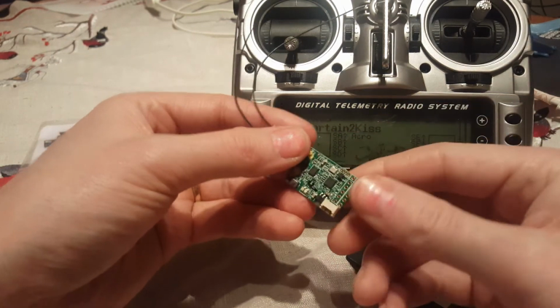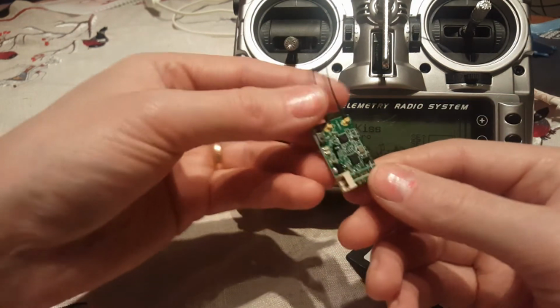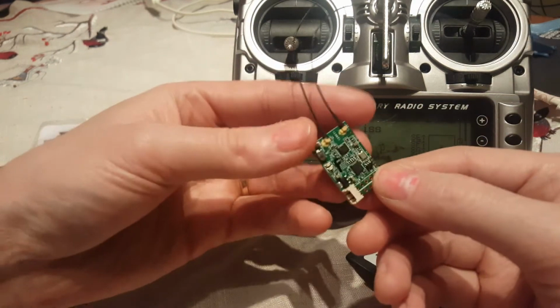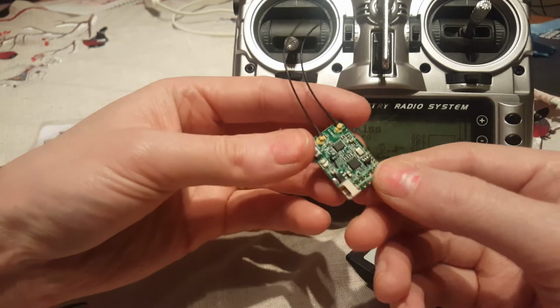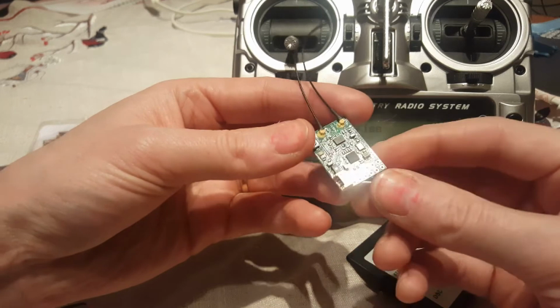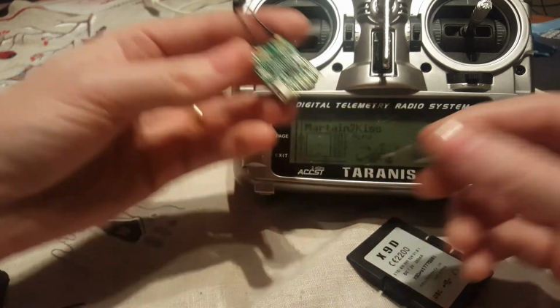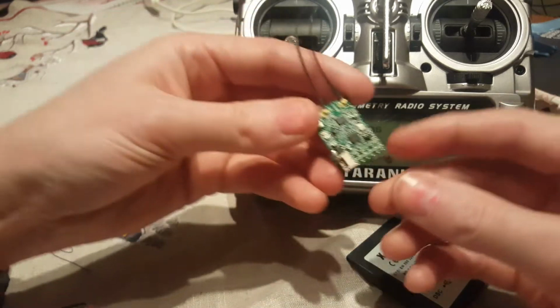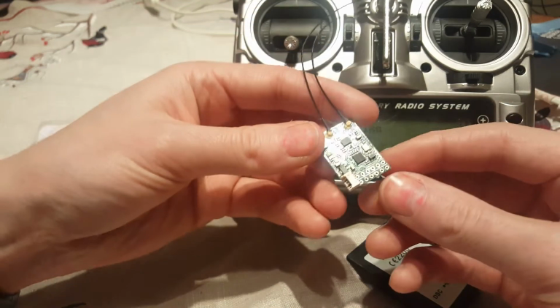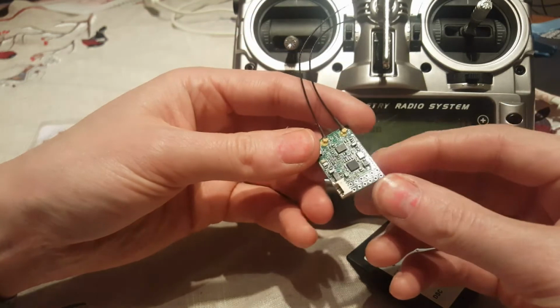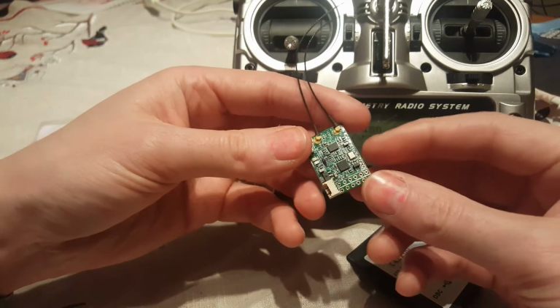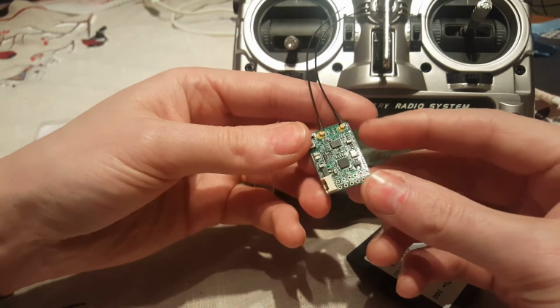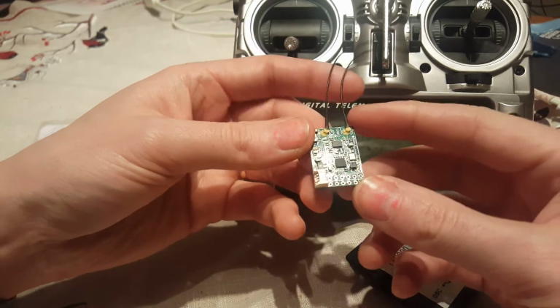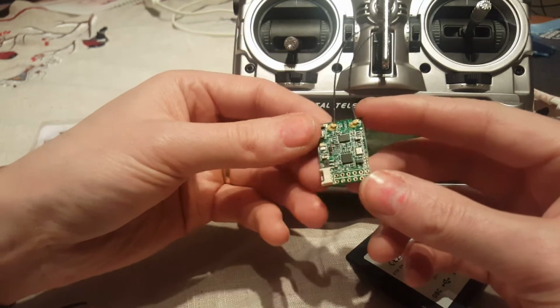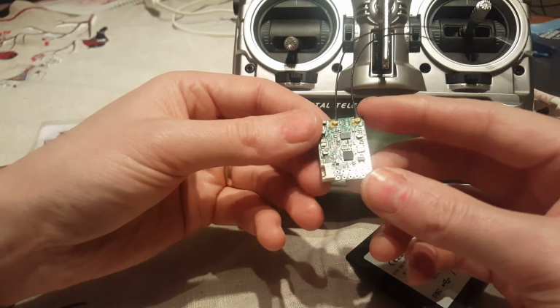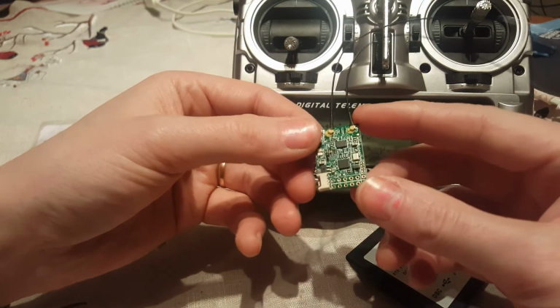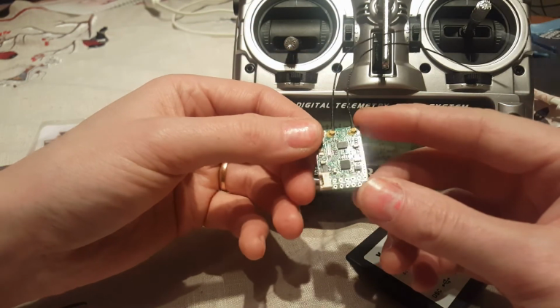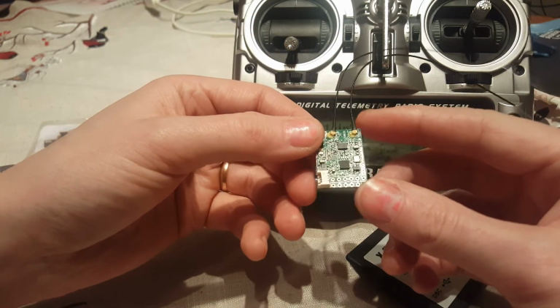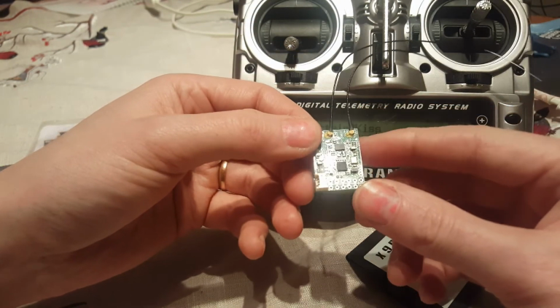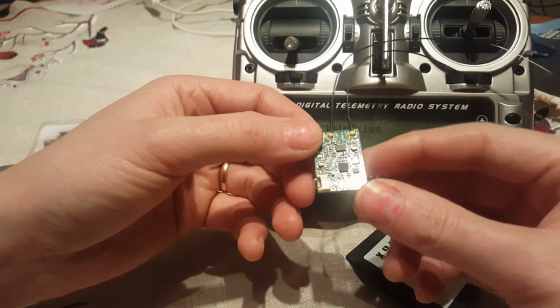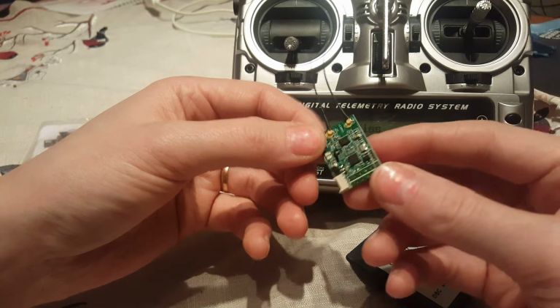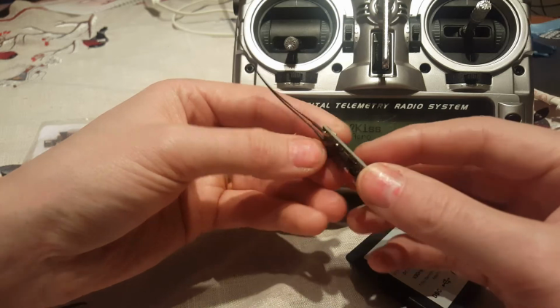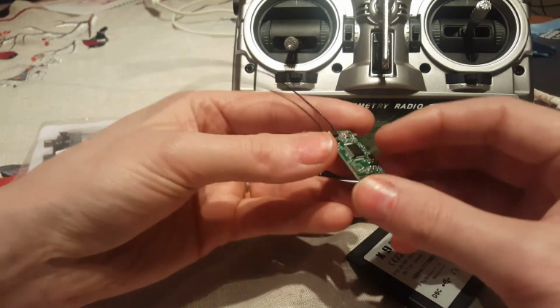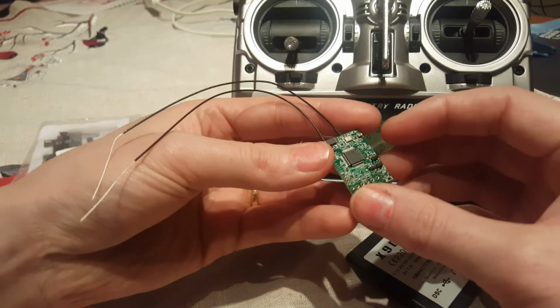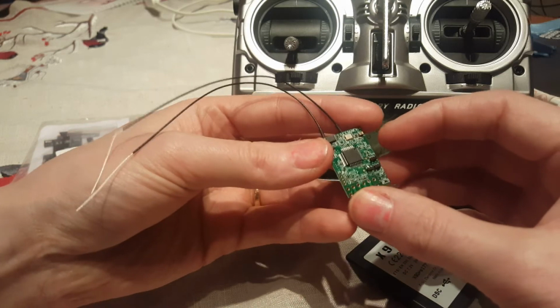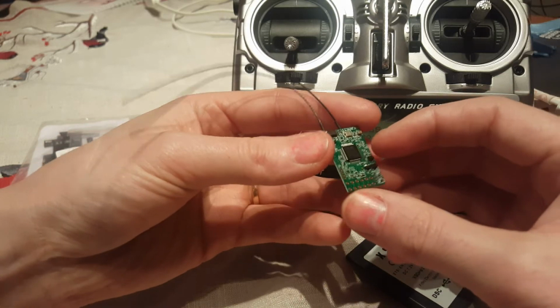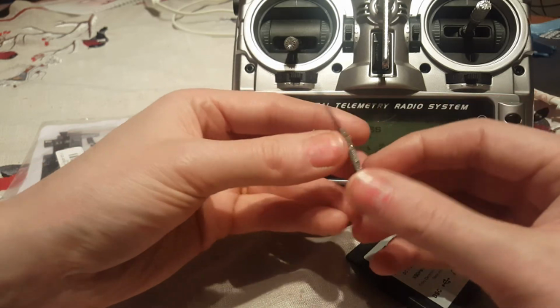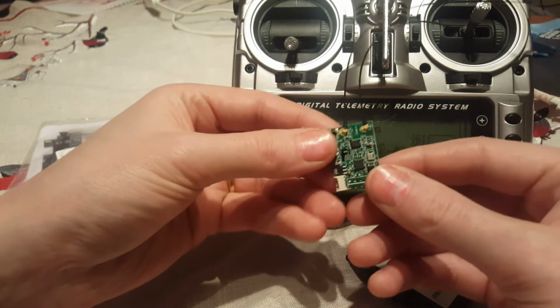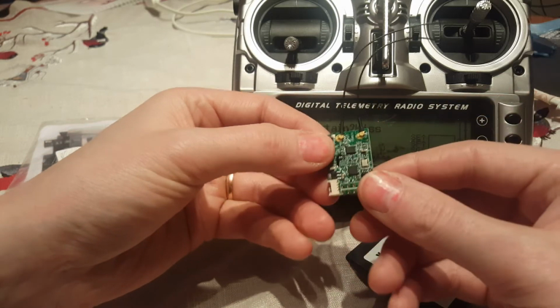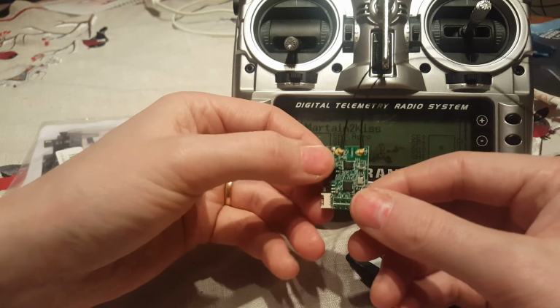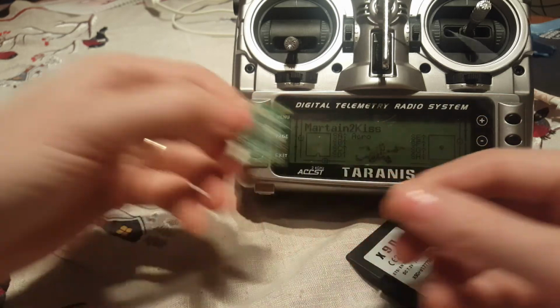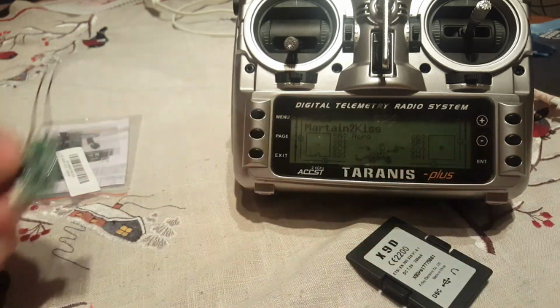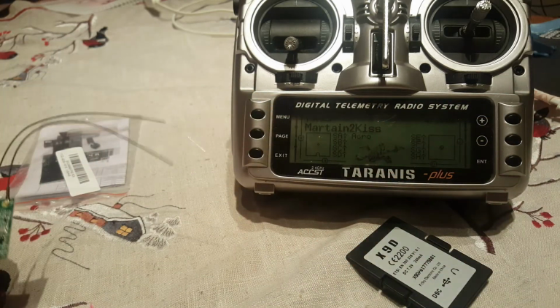Now it is flashed with the LBT Euro version of firmware. That is all. Thank you. Have a nice day.